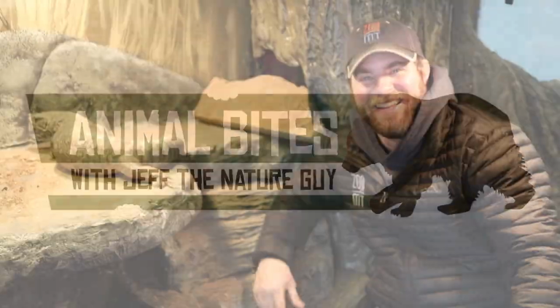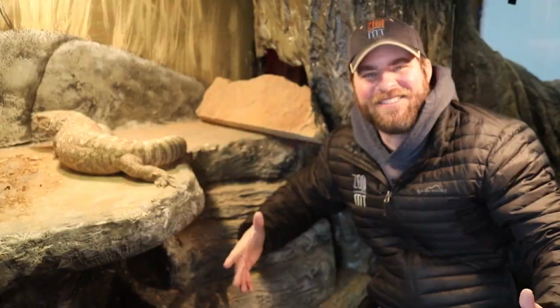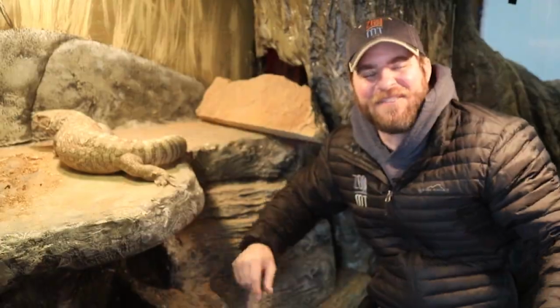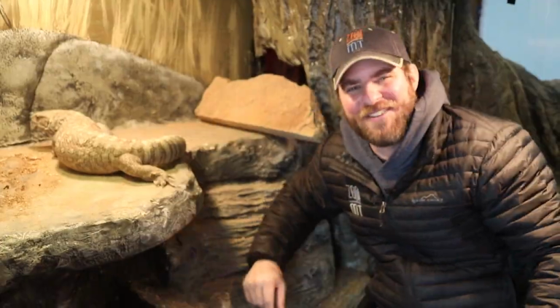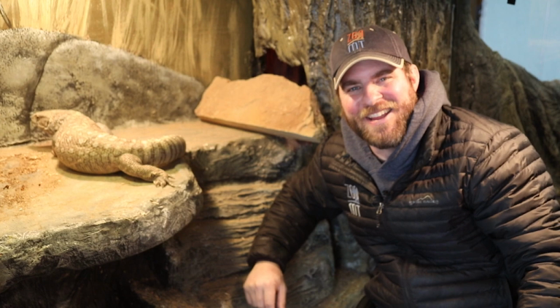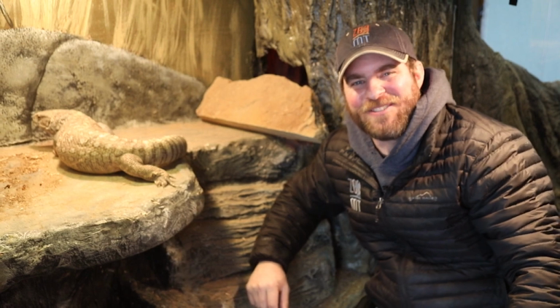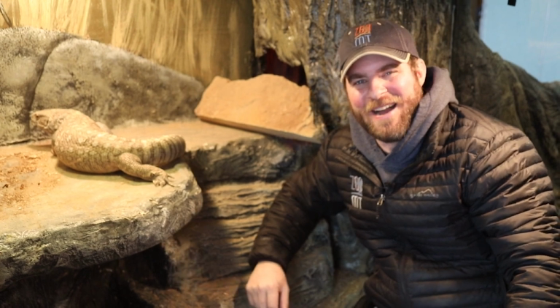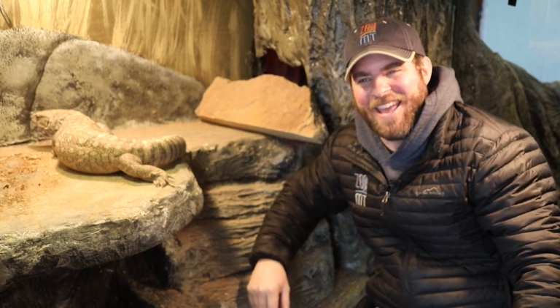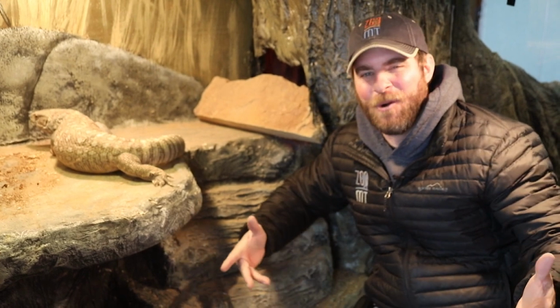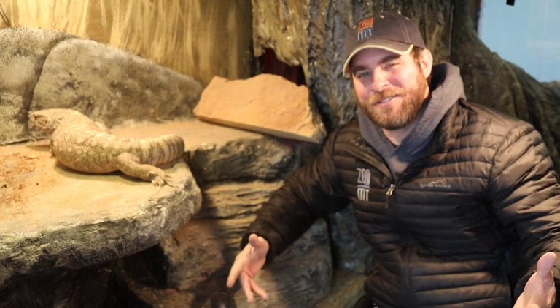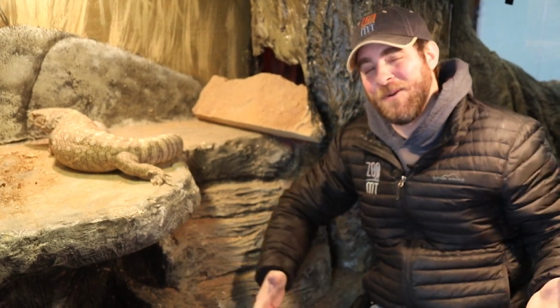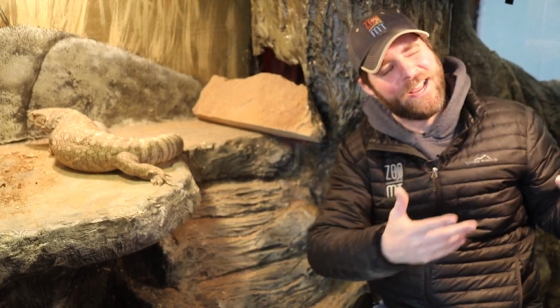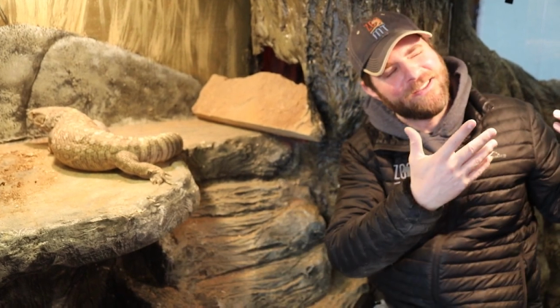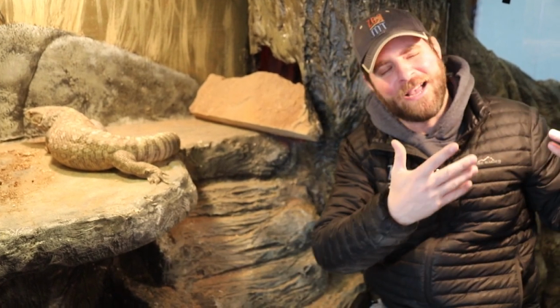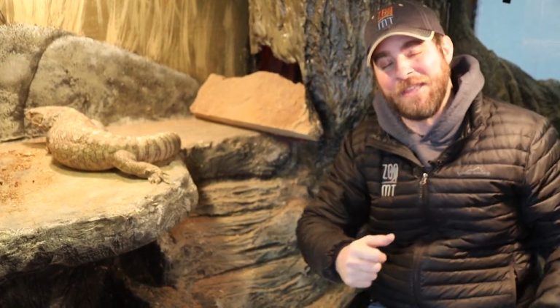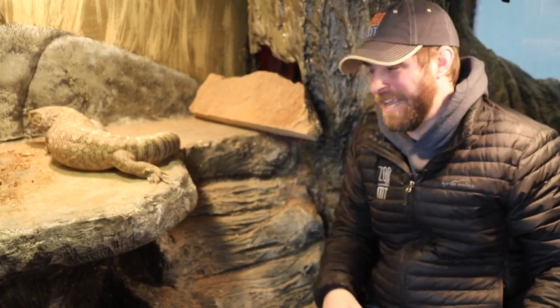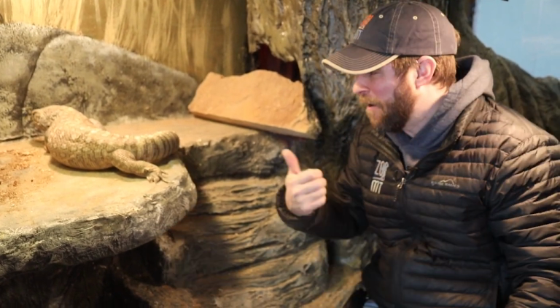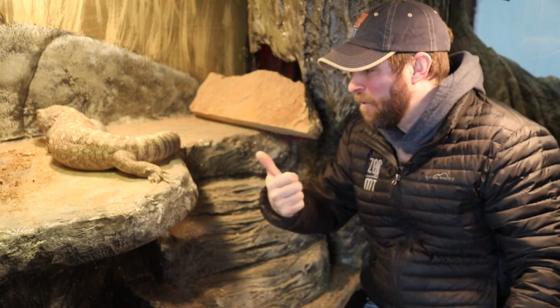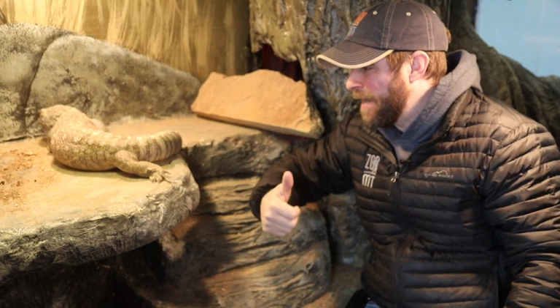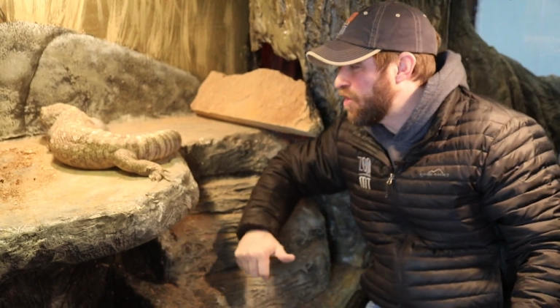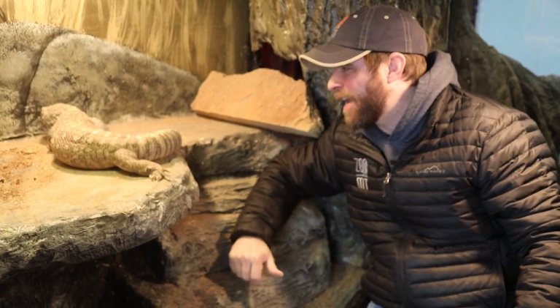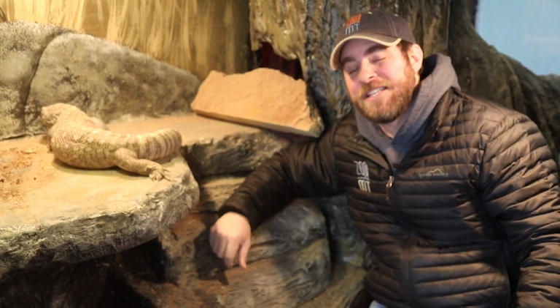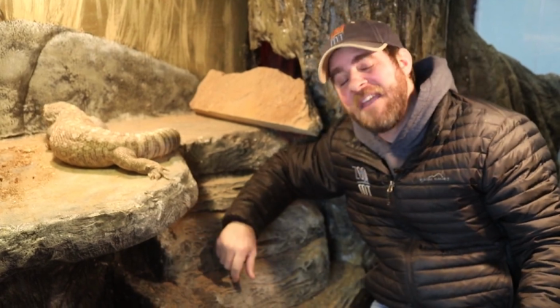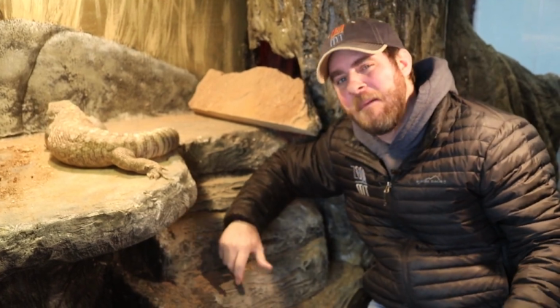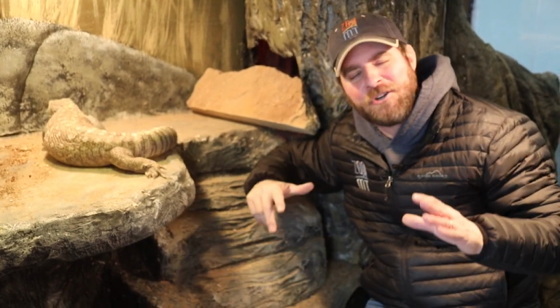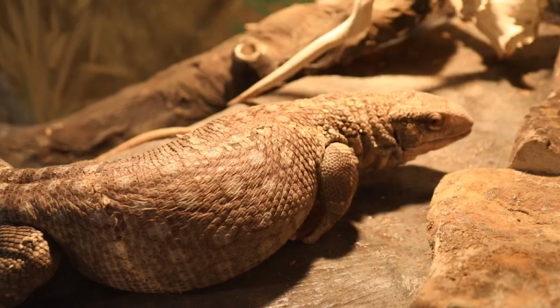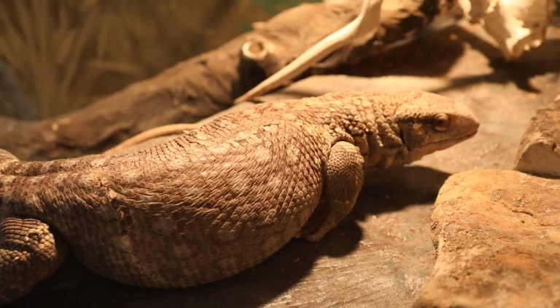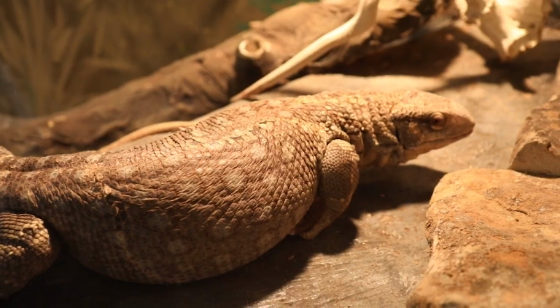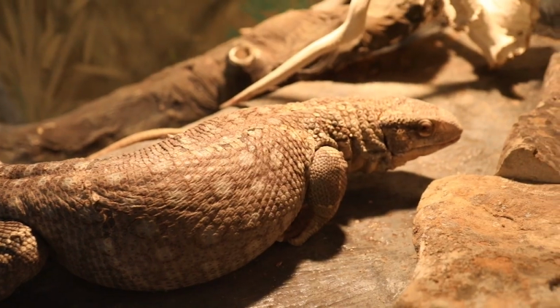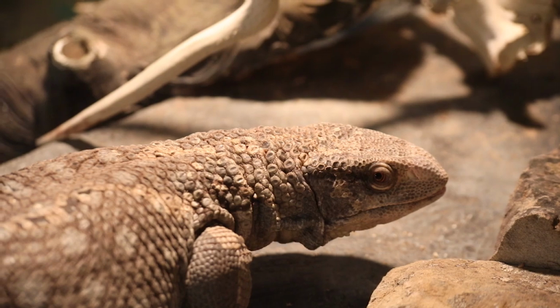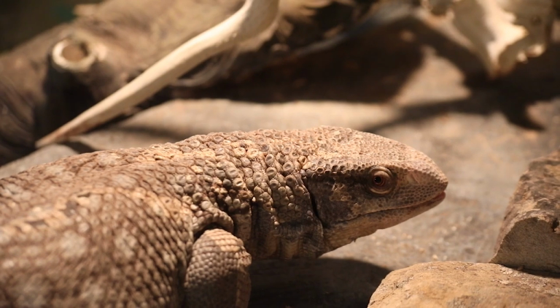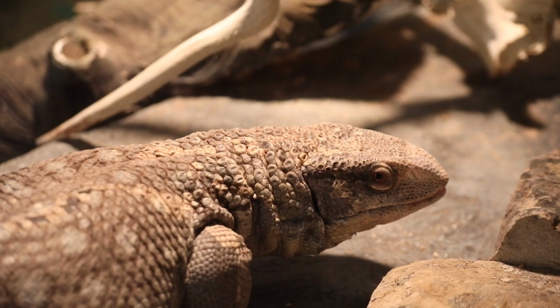Hey guys, Jeff the Nature Guy here at Zoo Montana. It's cold outside so I thought I'd bask under the heat lamp here with my buddy Jack the Savannah Monitor. What a cool lizard this is.